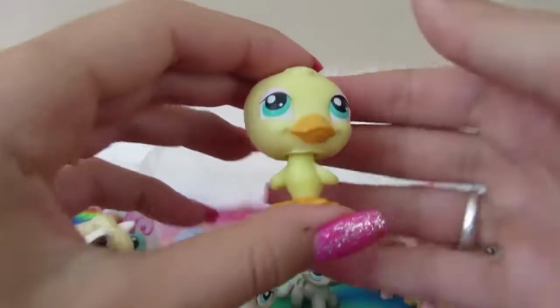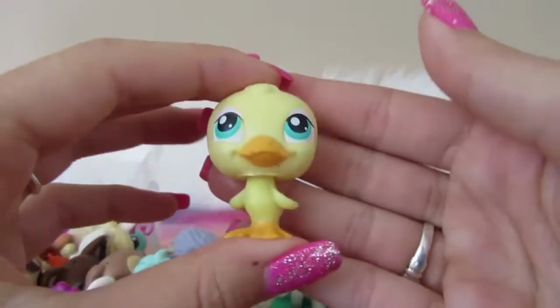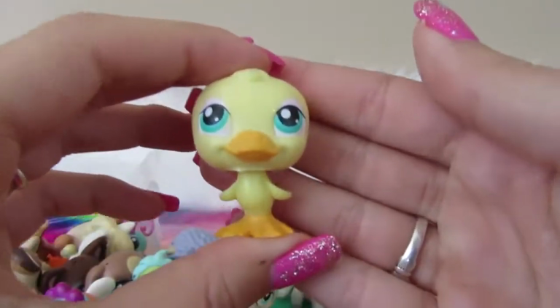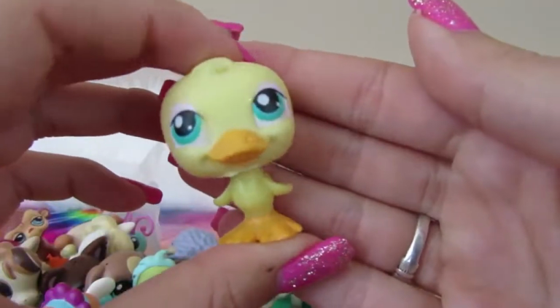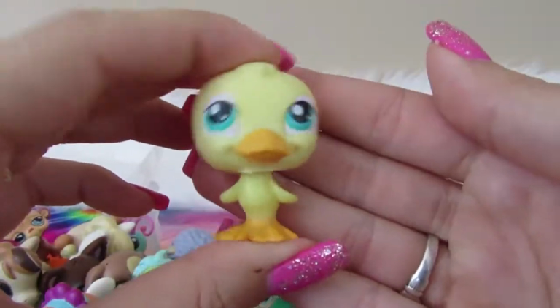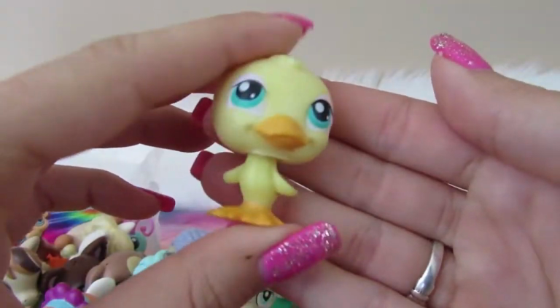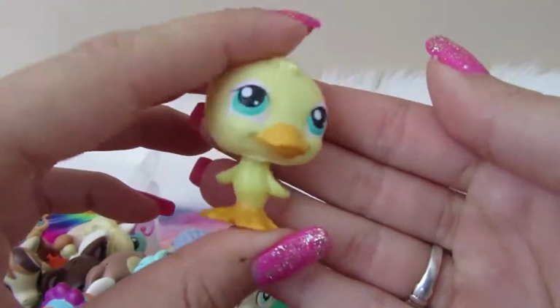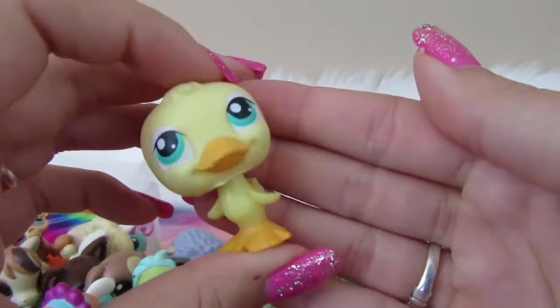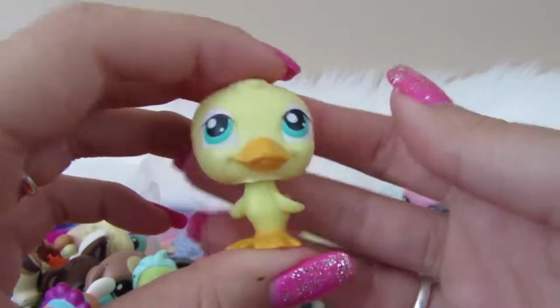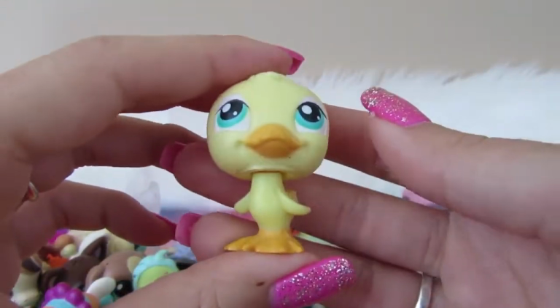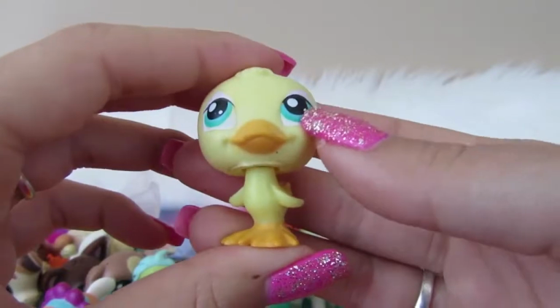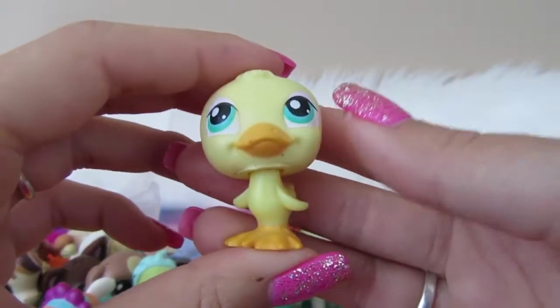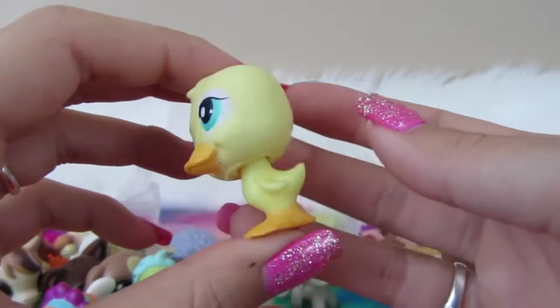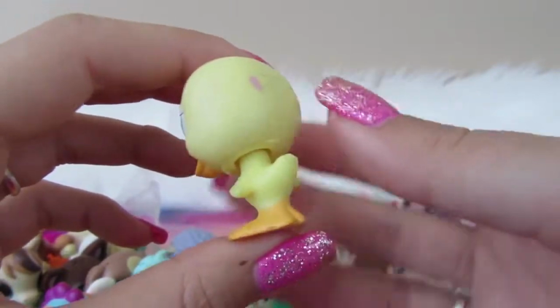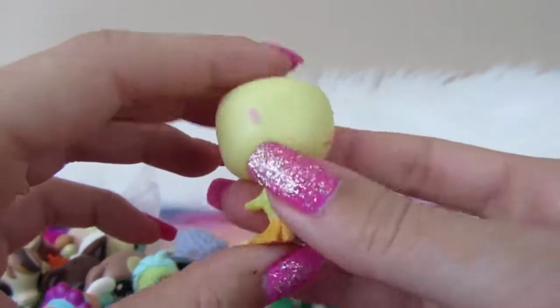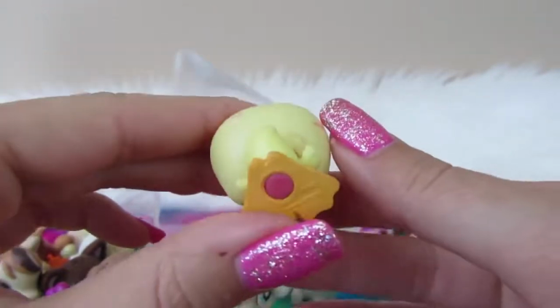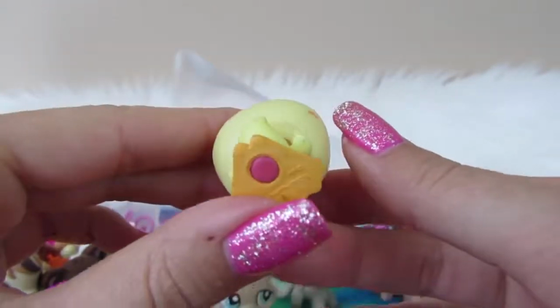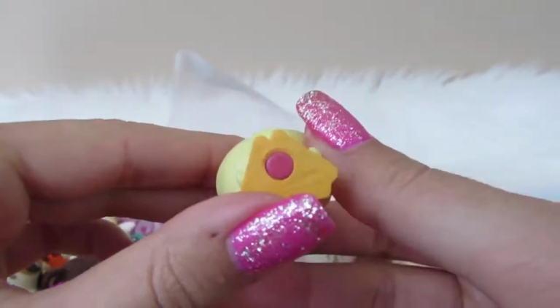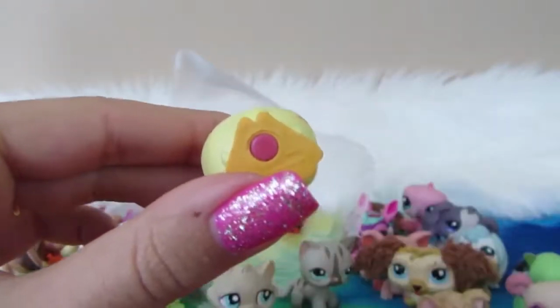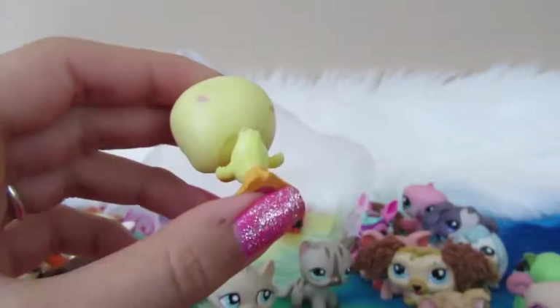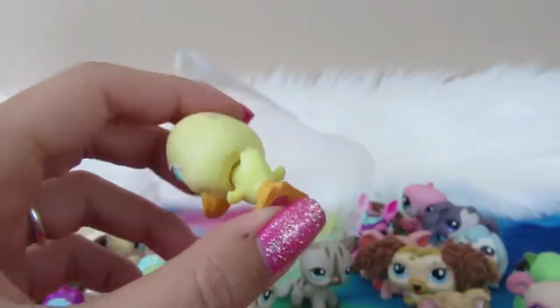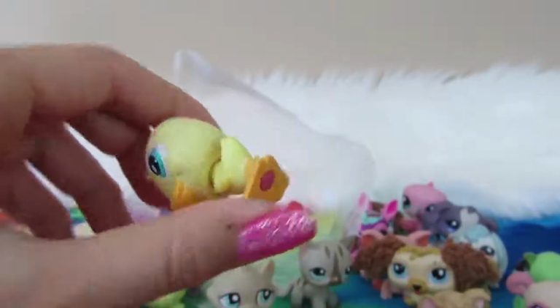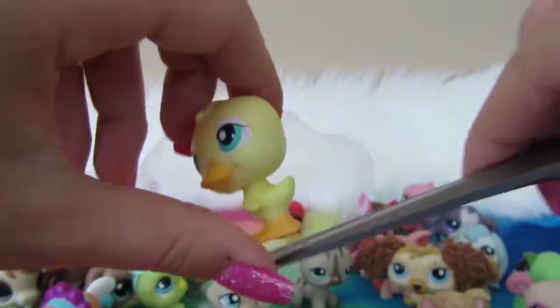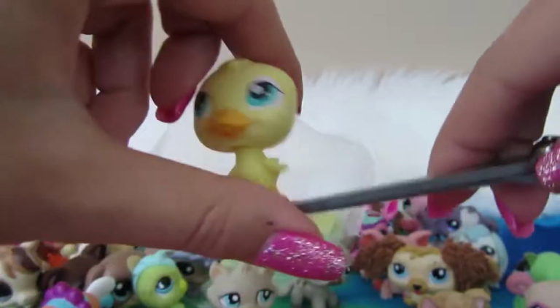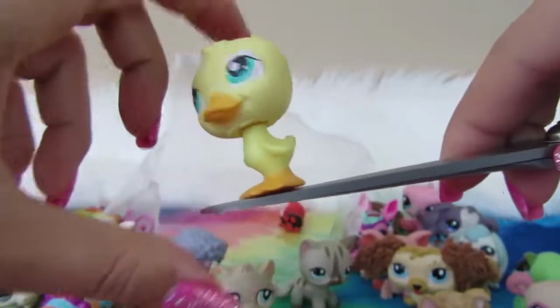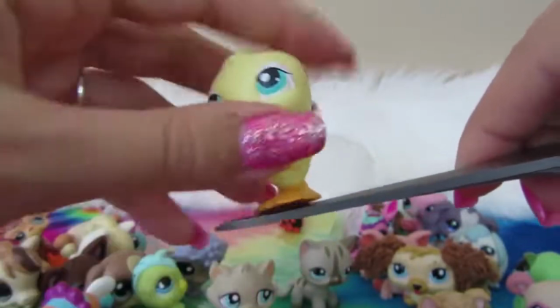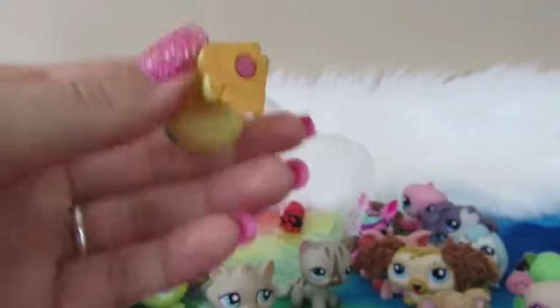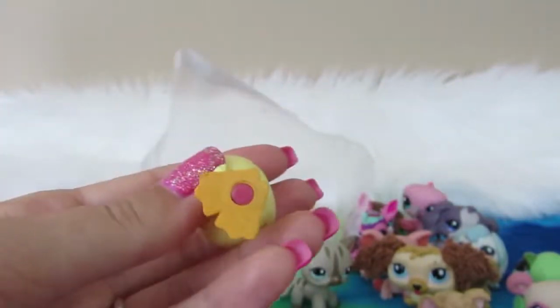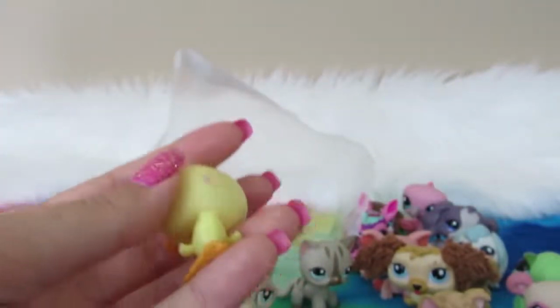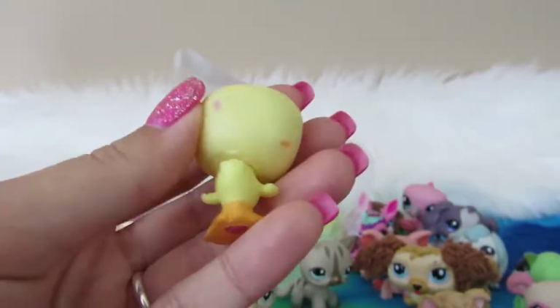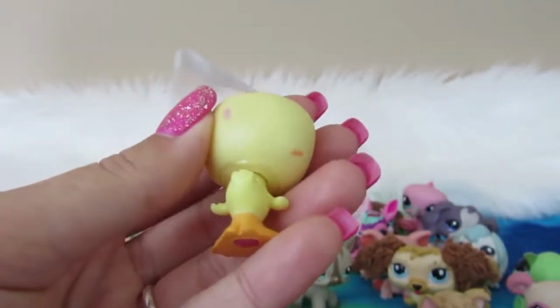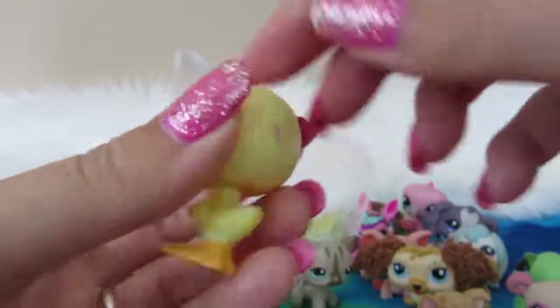Next we have a little birdie again — just a little chick. Green eyes, a nice little yellow color. We've got a pink magnet, which is really cool!